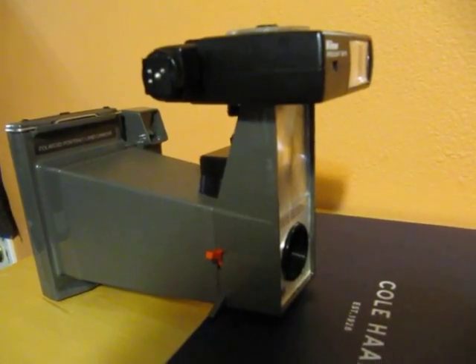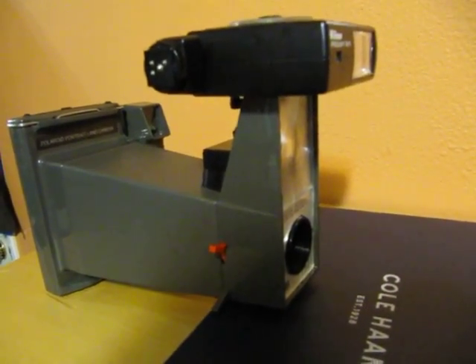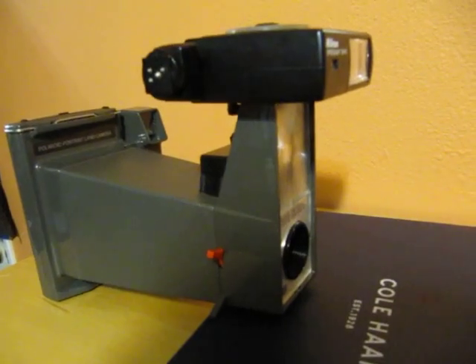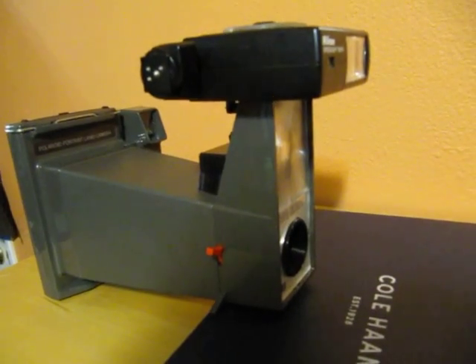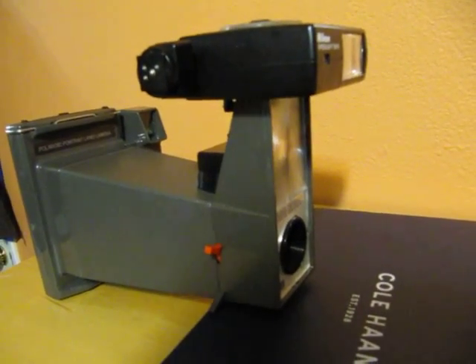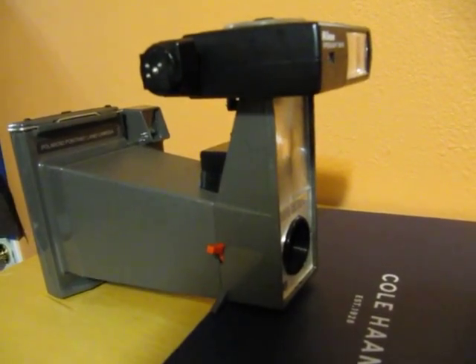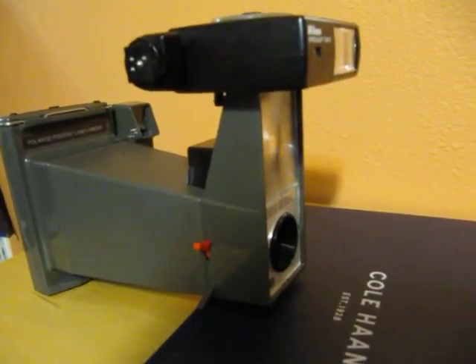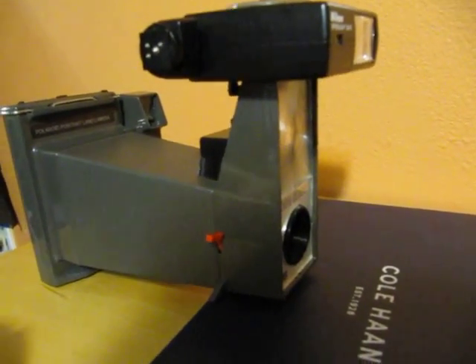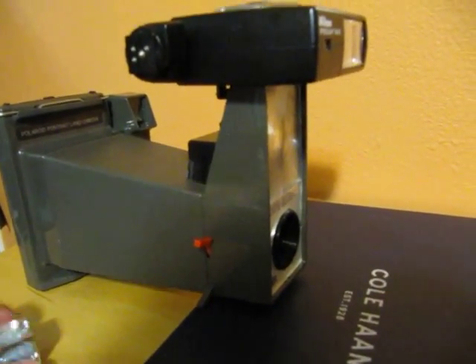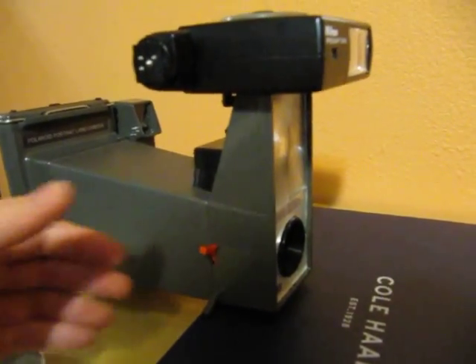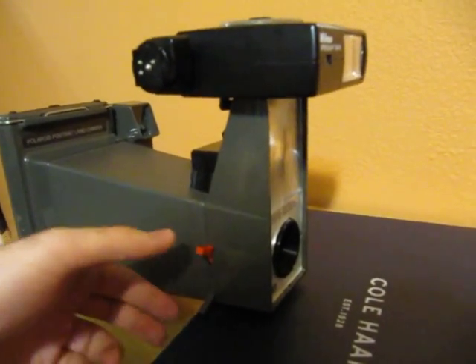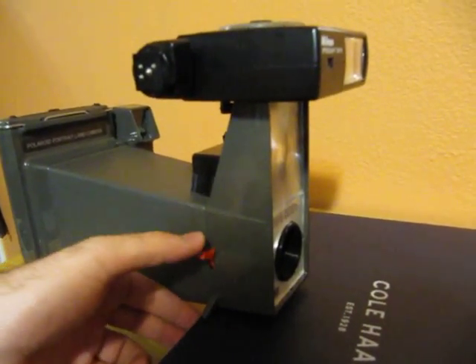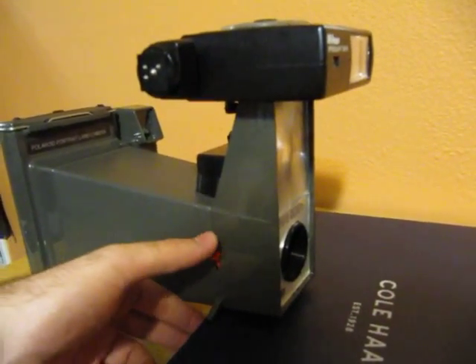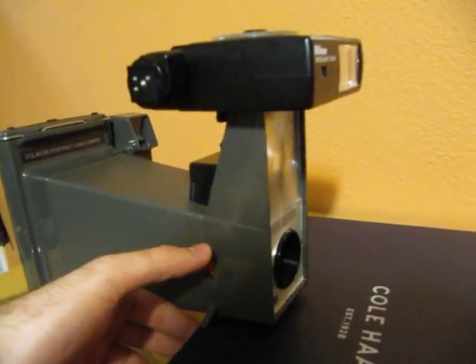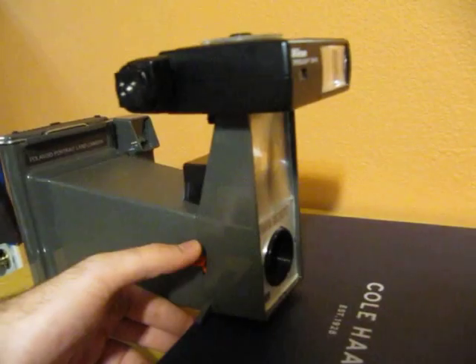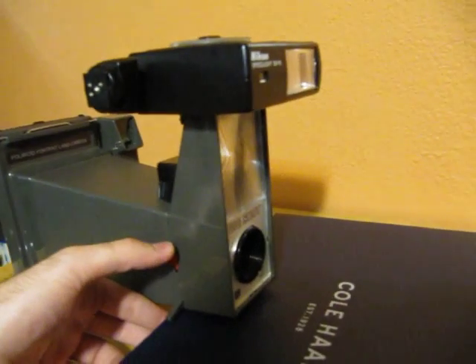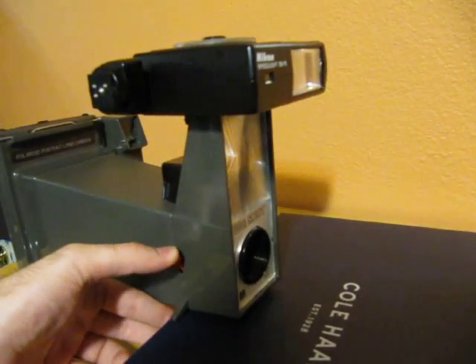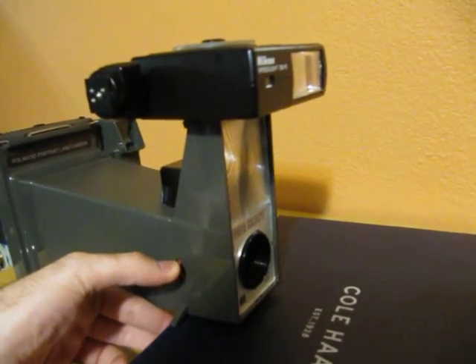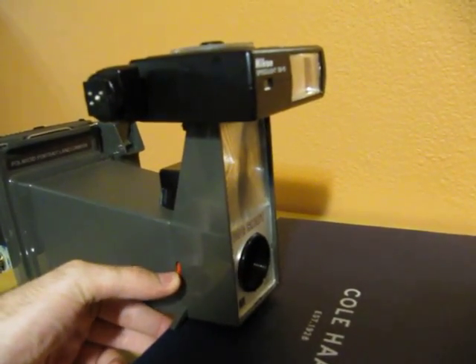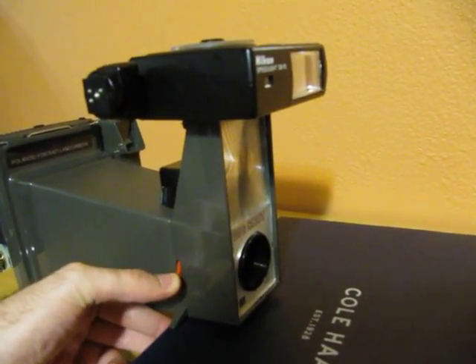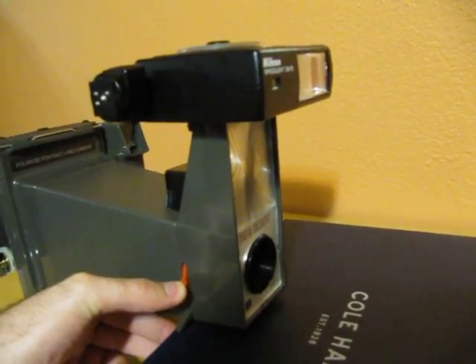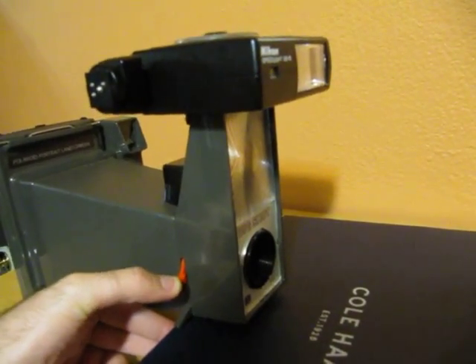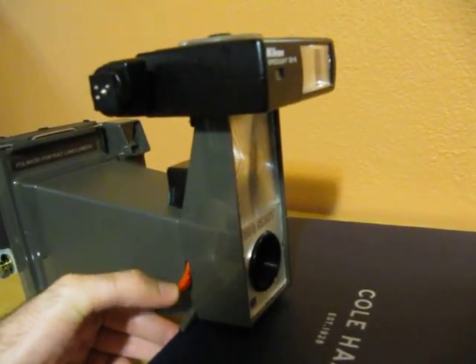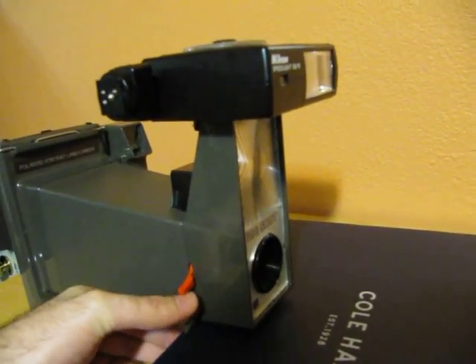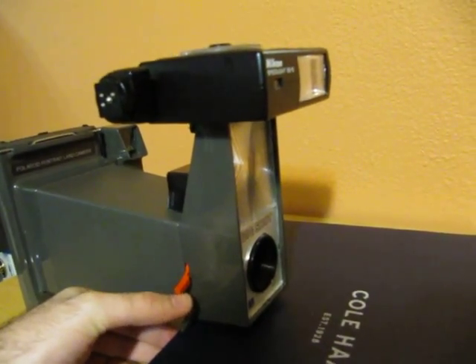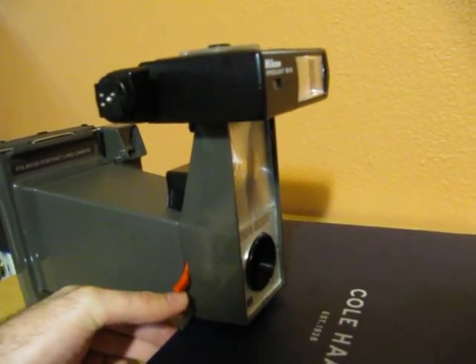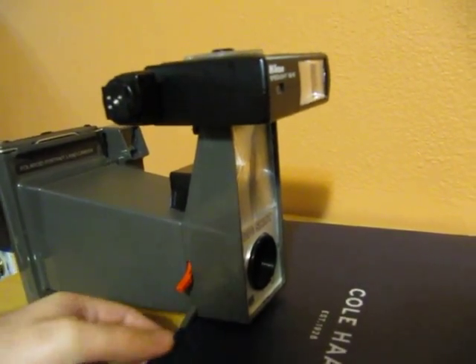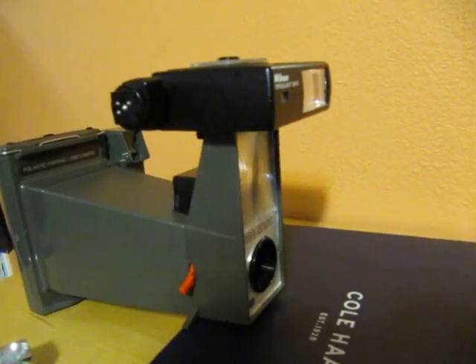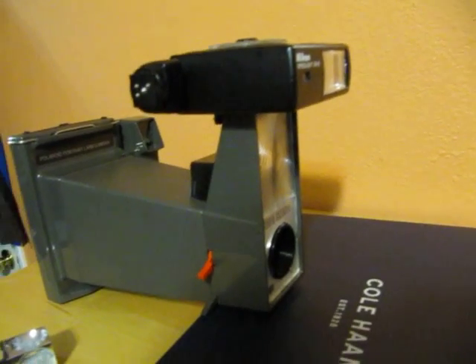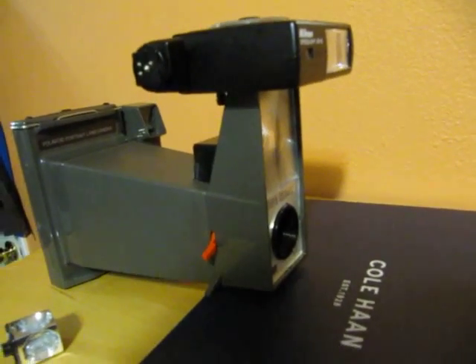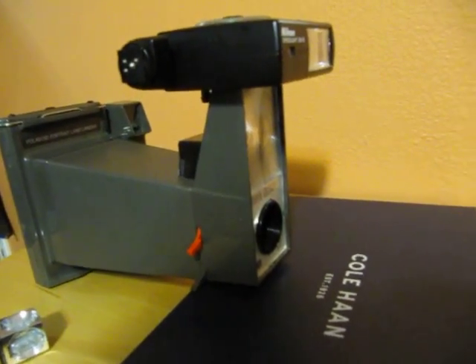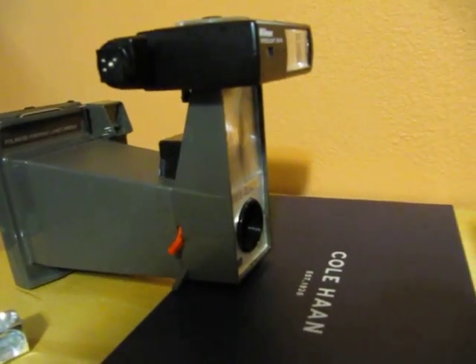But yeah, so let's go ahead and give it a try. Just put your hand here and give it a shot. There you go. And so yeah, this is the process.